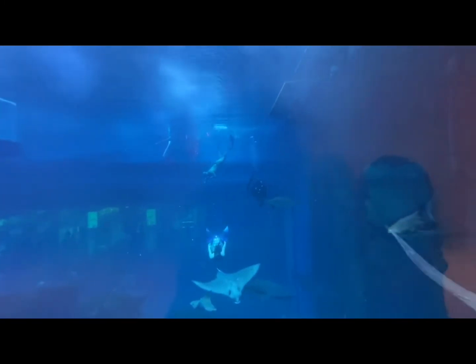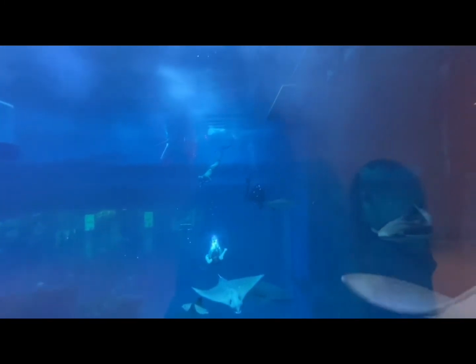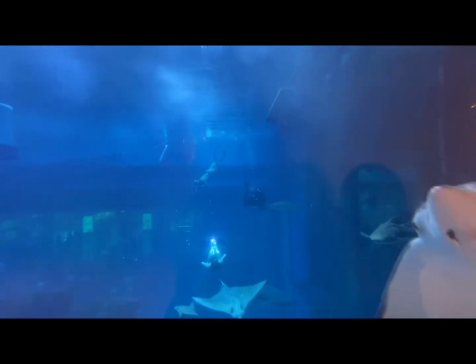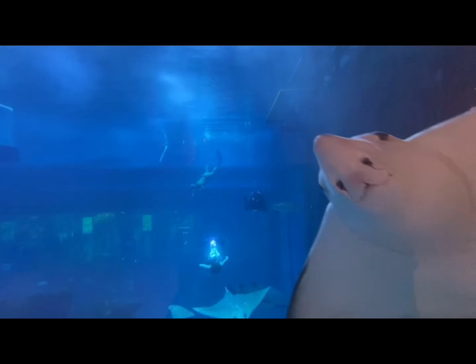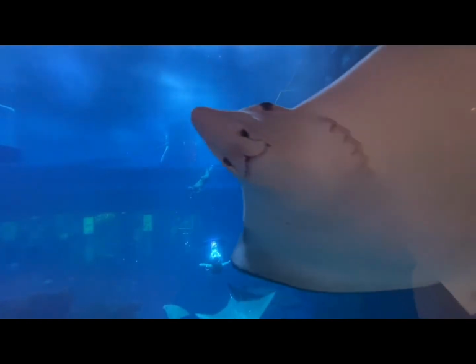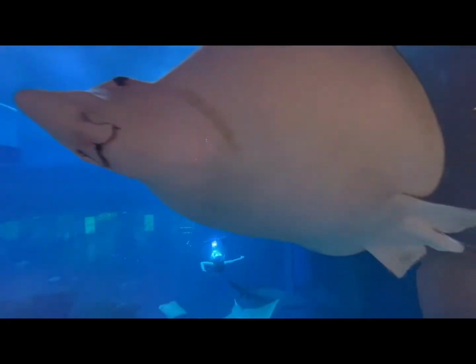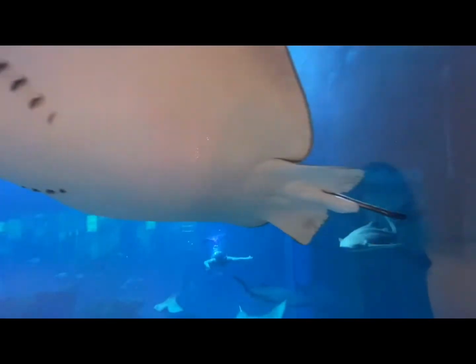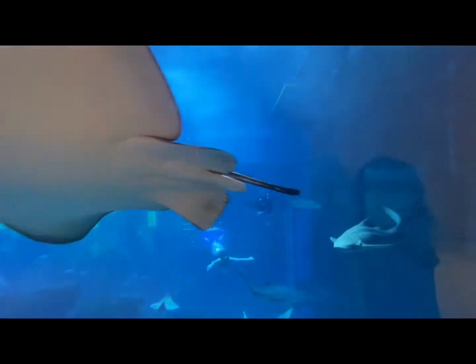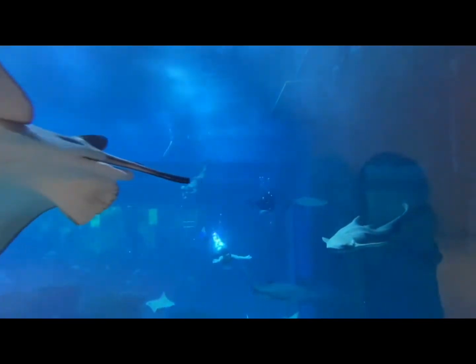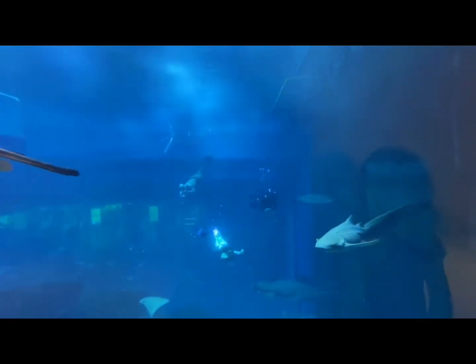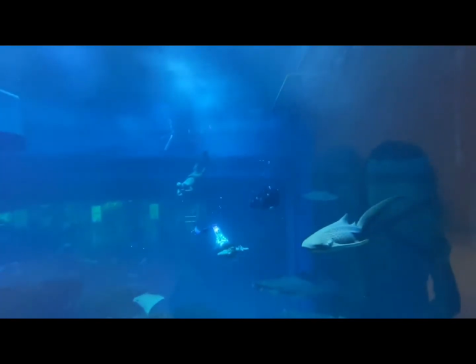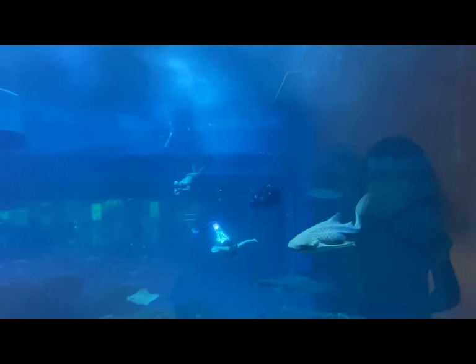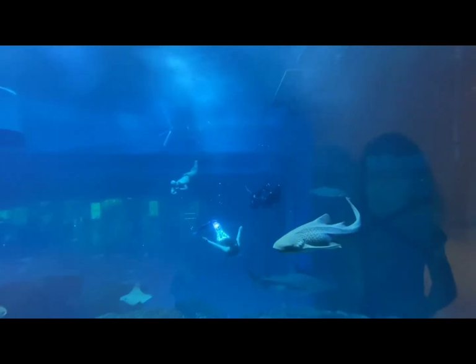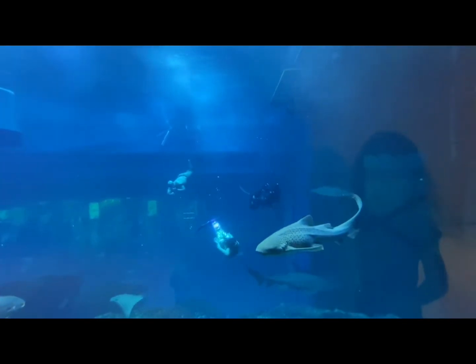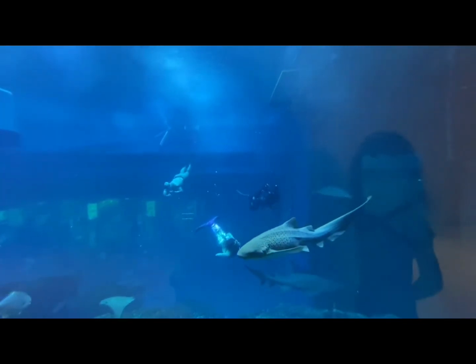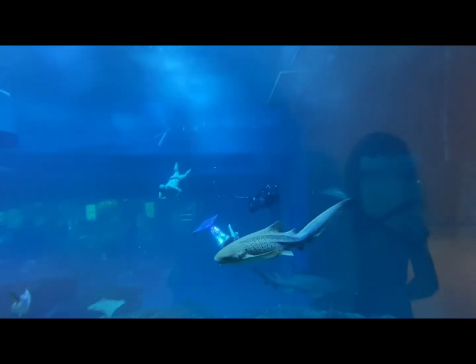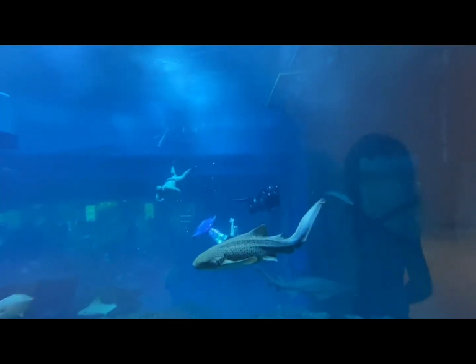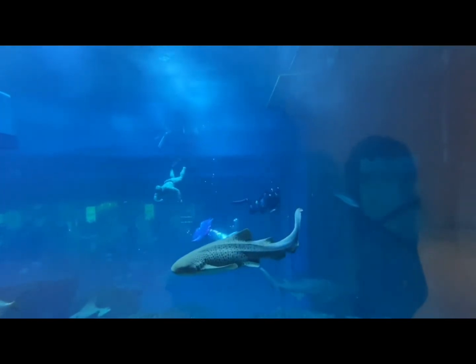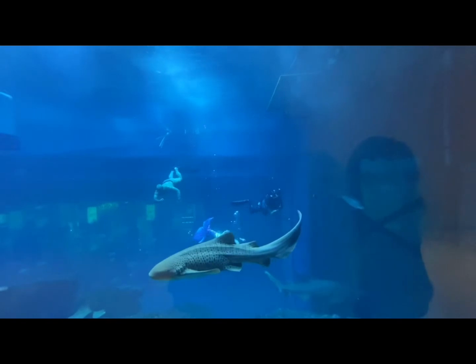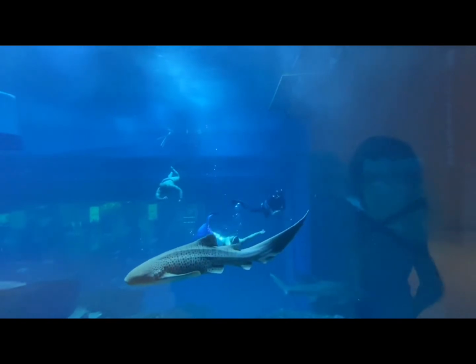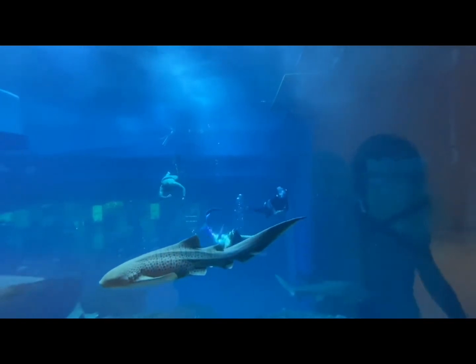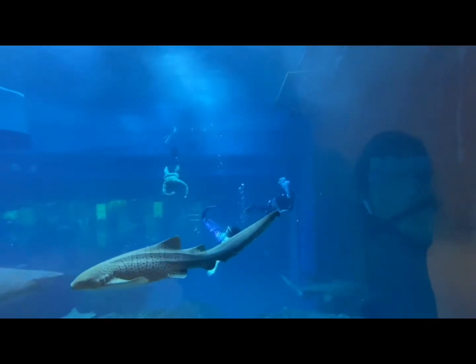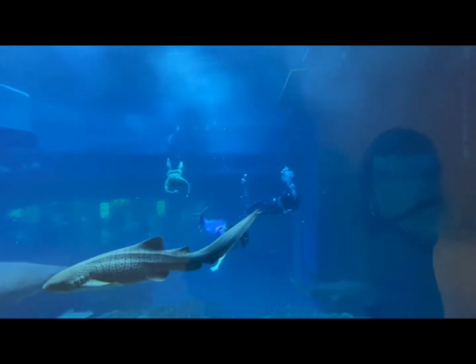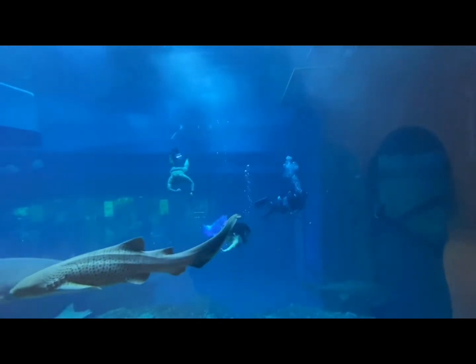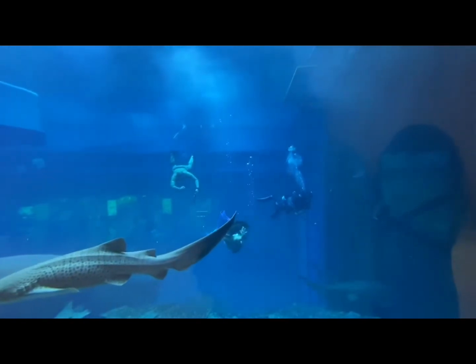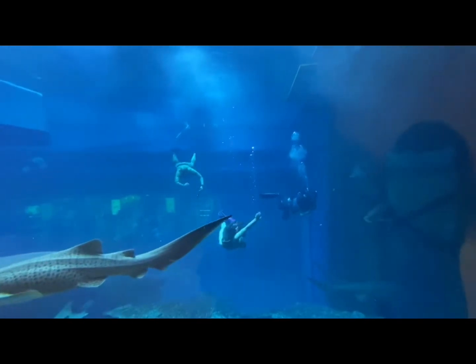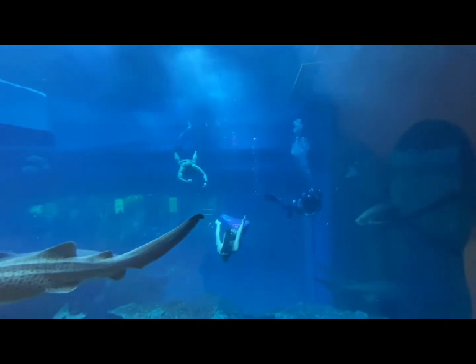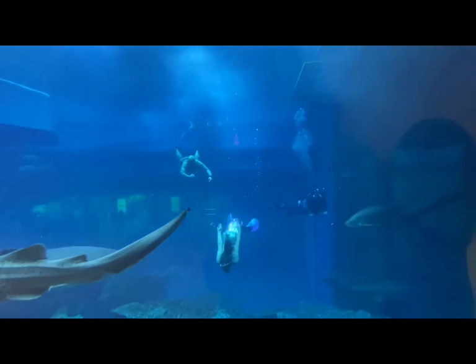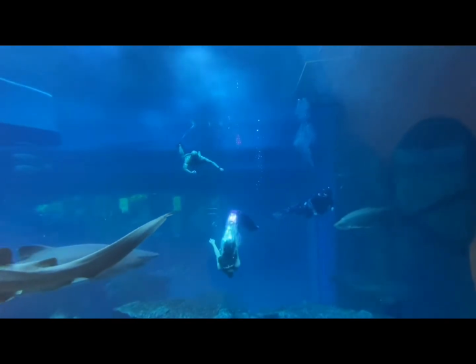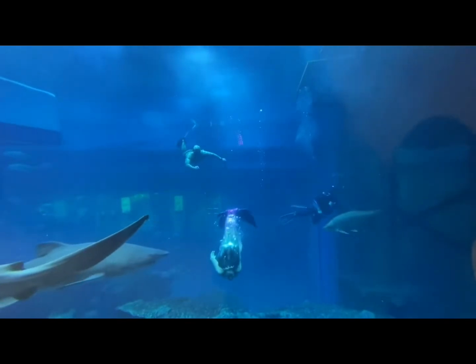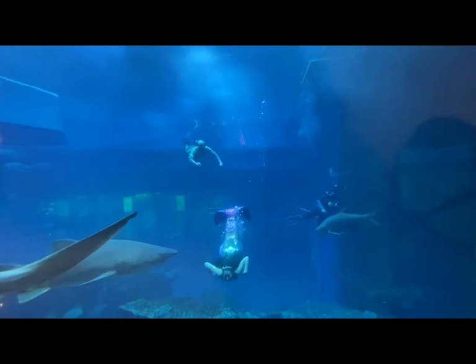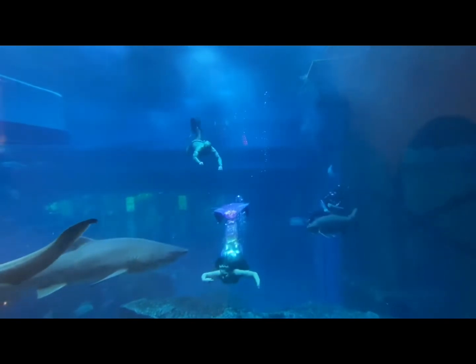Did you see that? Wow, it was cool. Look how bravely she swims under the shark. I would definitely not try that.